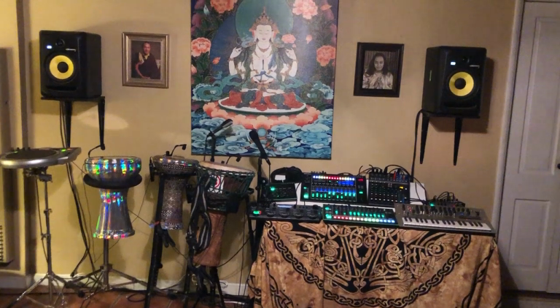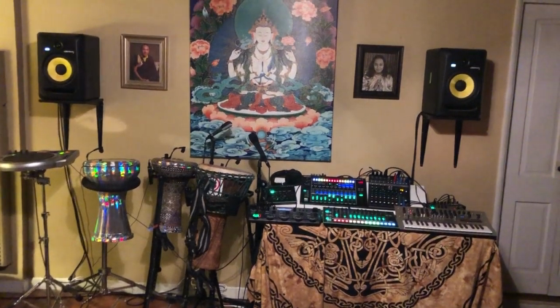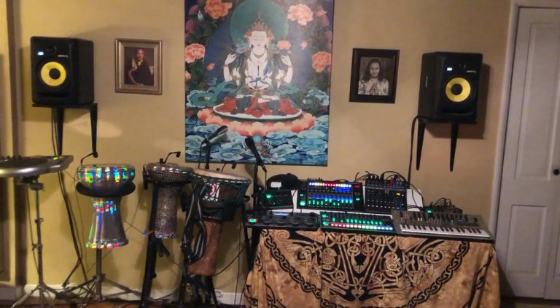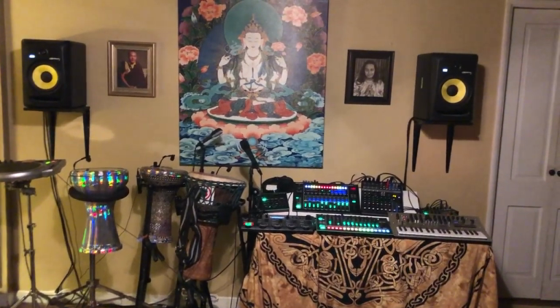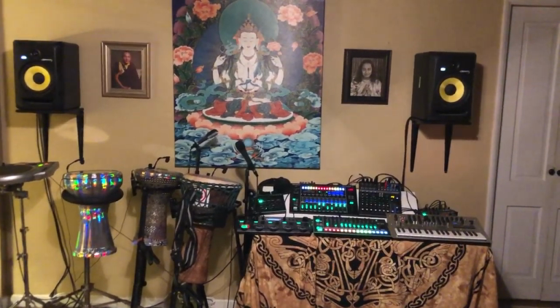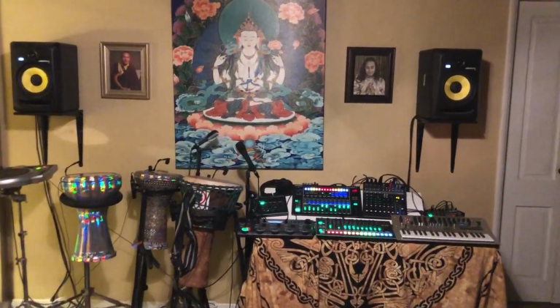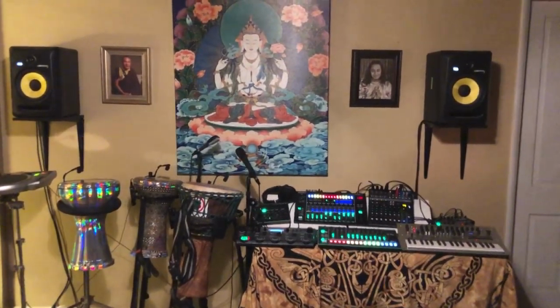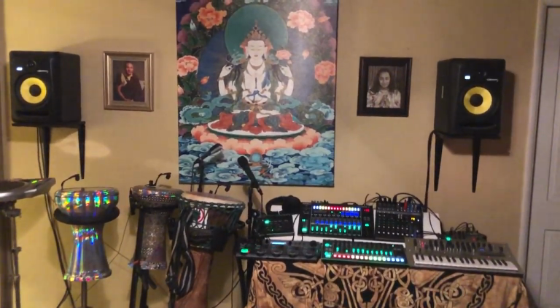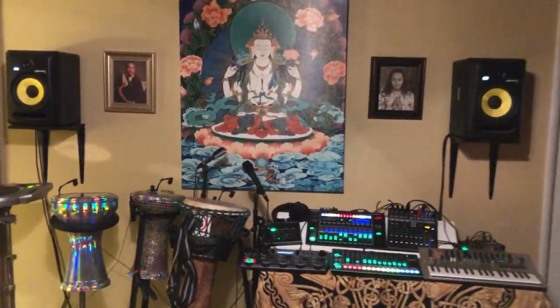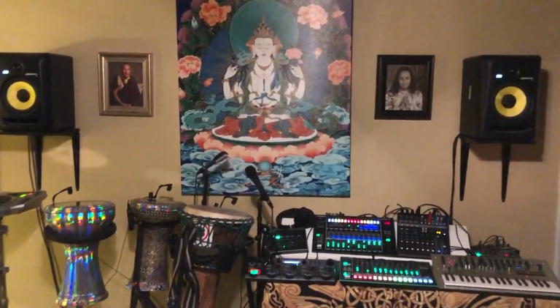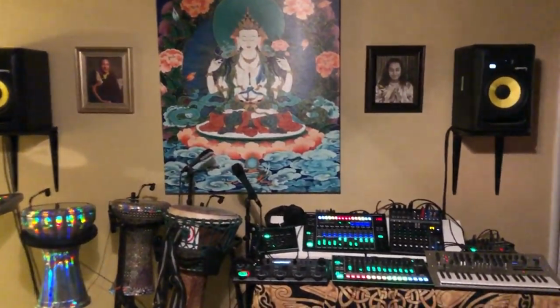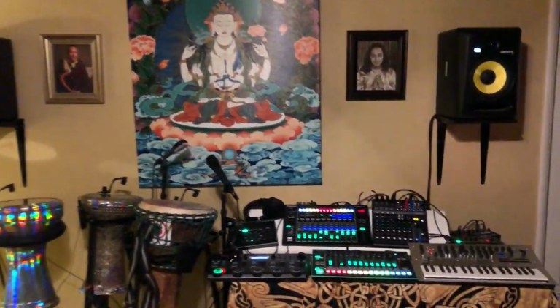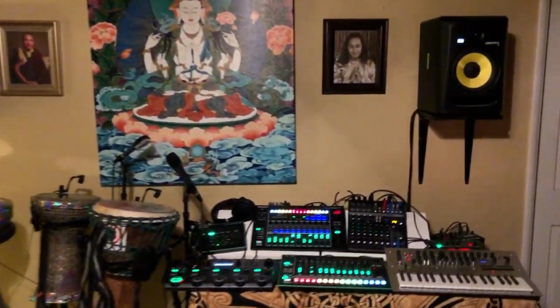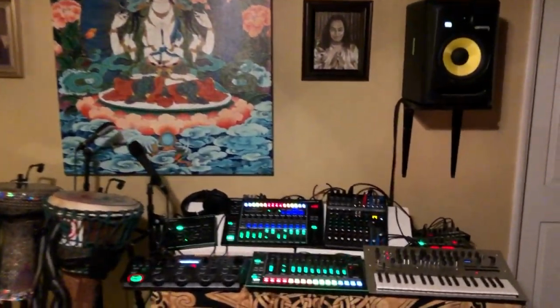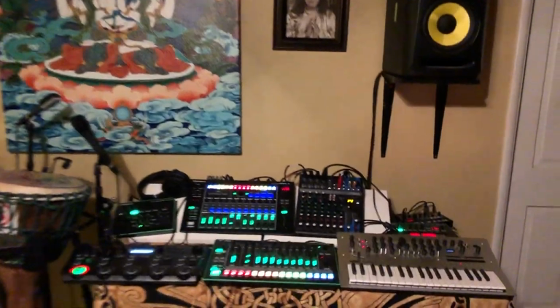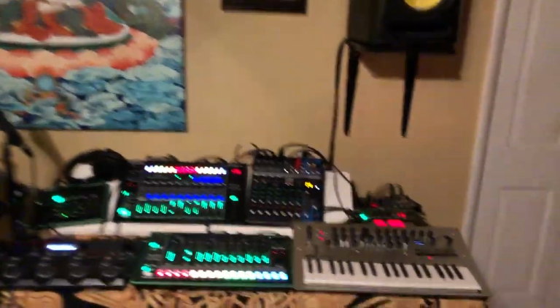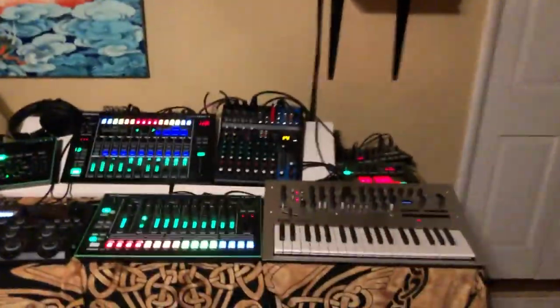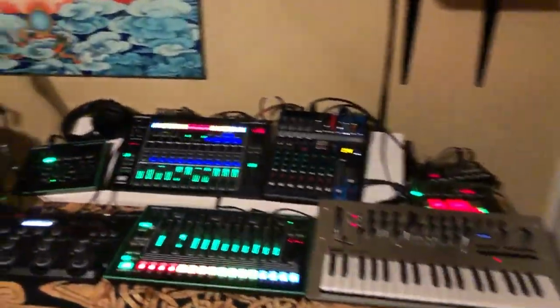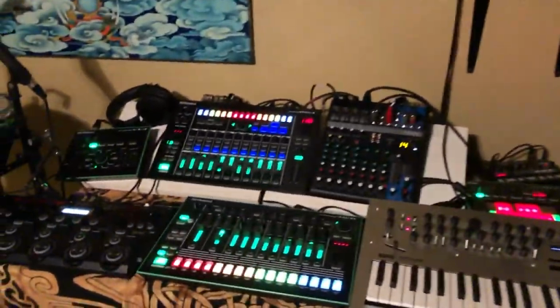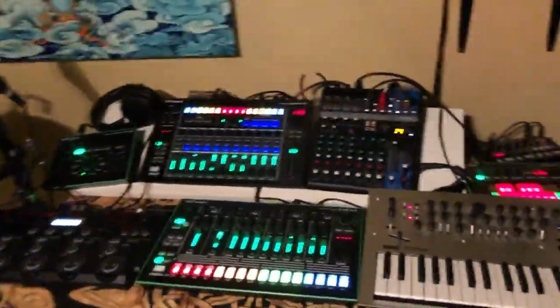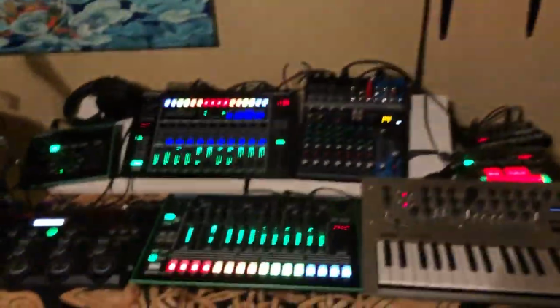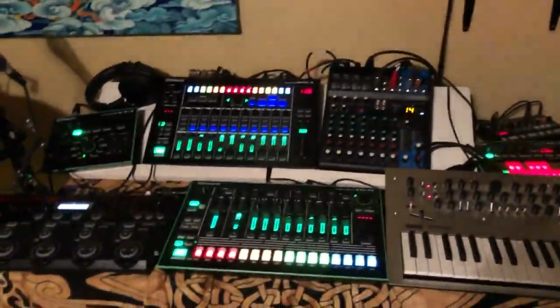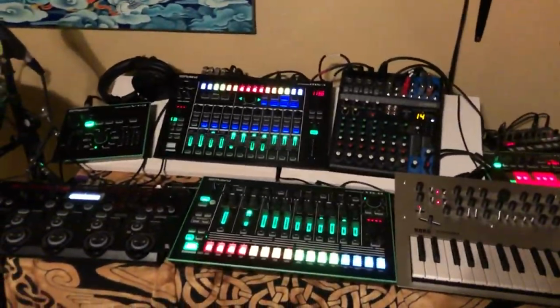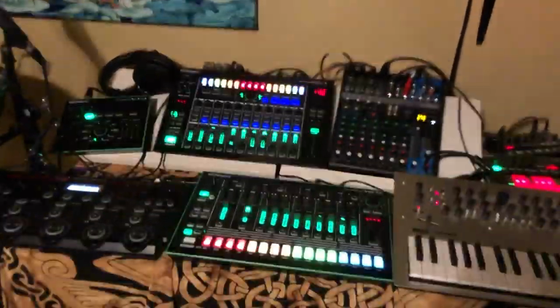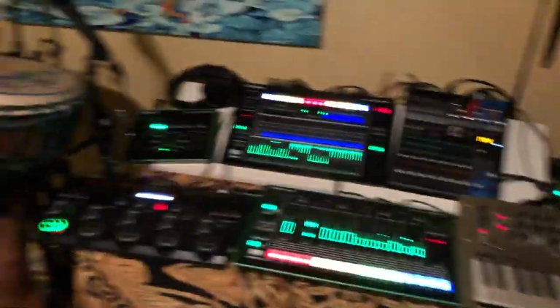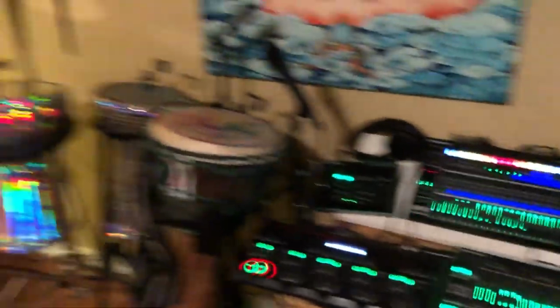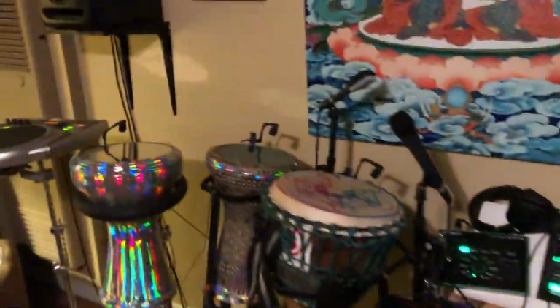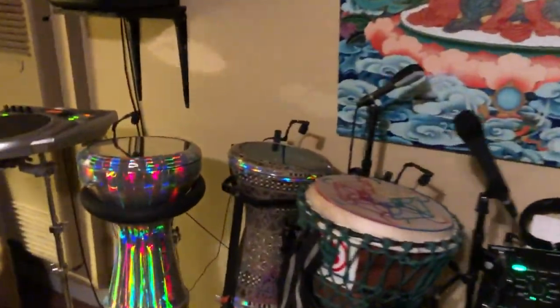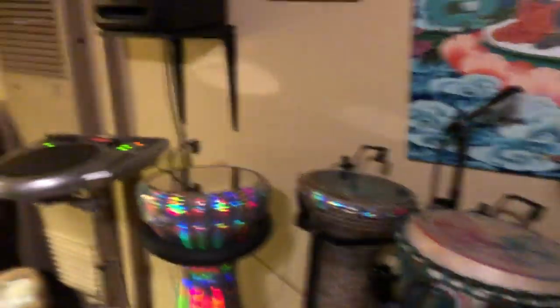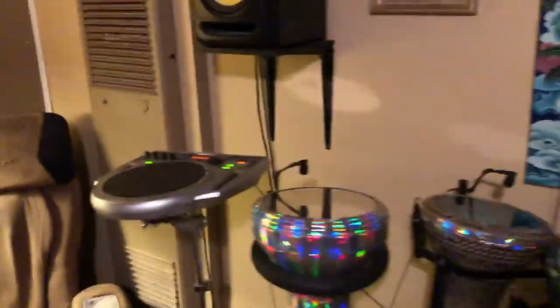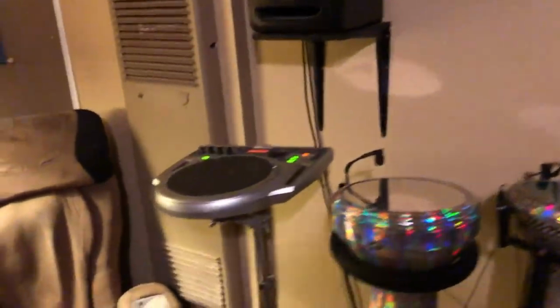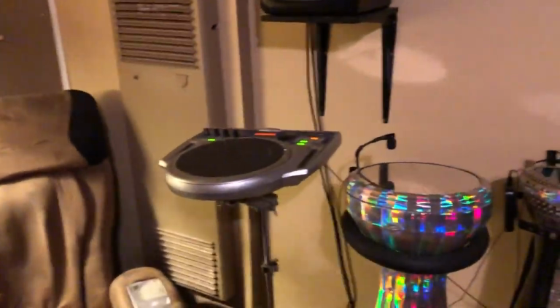This is Seamus, White Planetary Mirror, and this is a tour of my musical instrument setup. So here's my electronical stuff, here's my drums, and then one more tool.